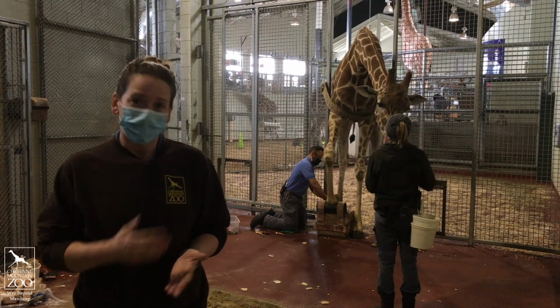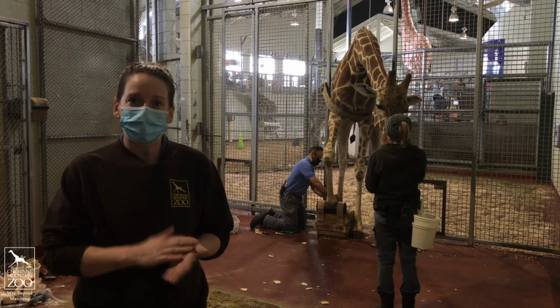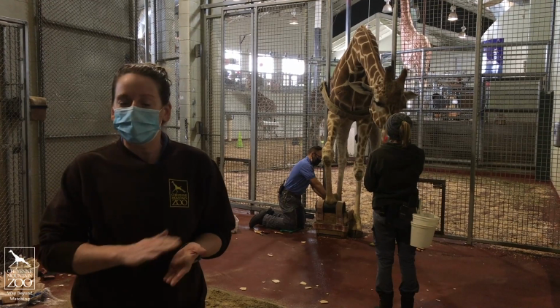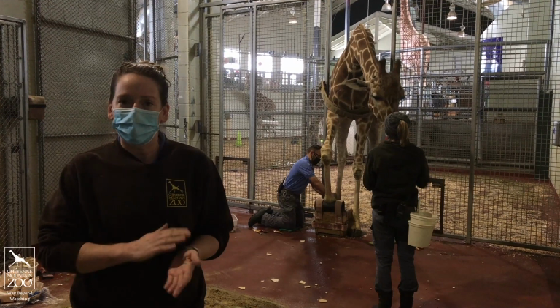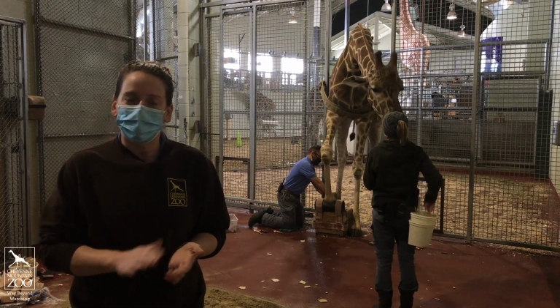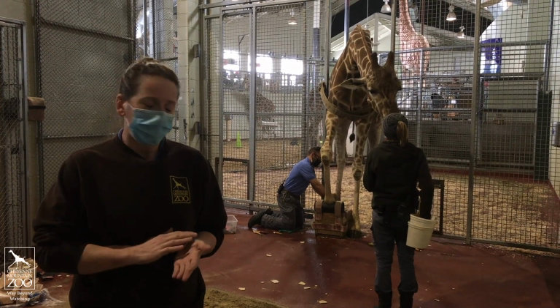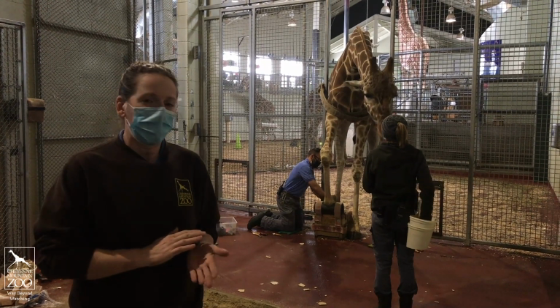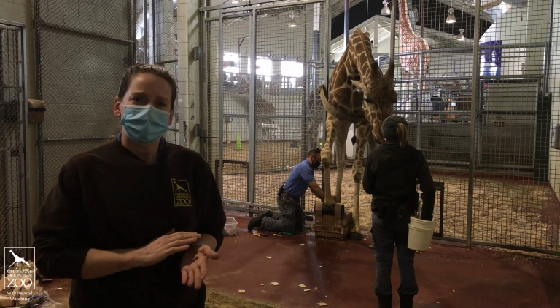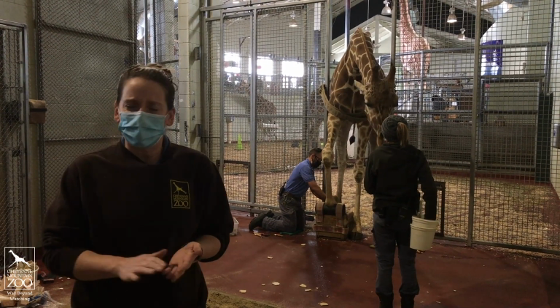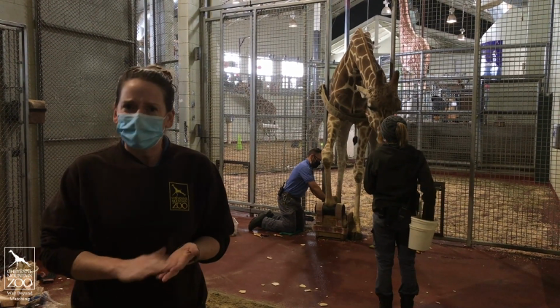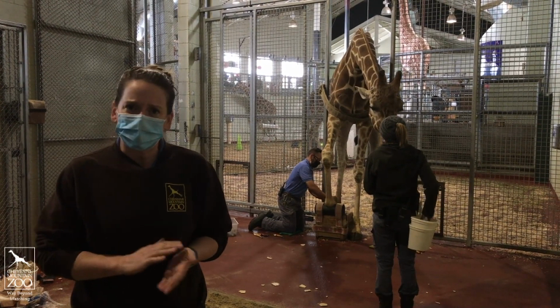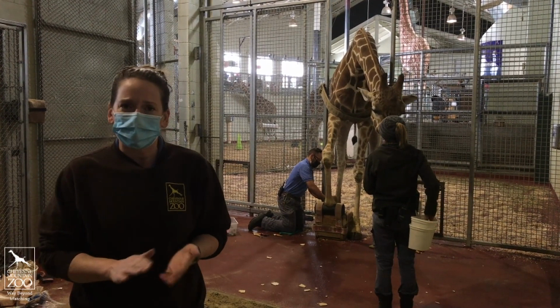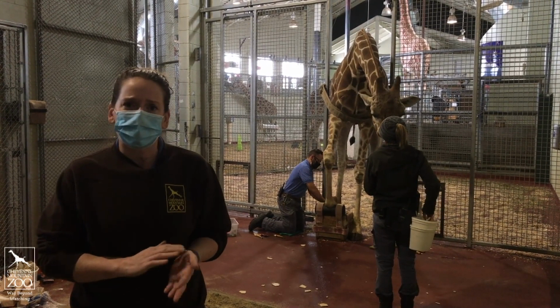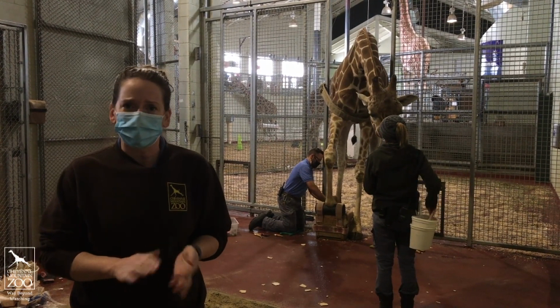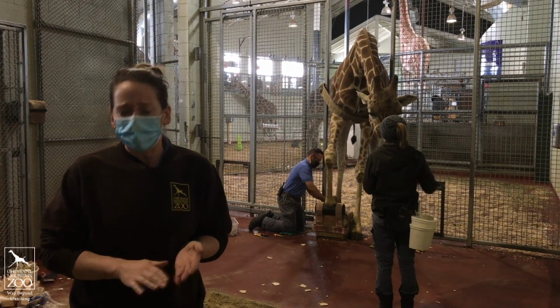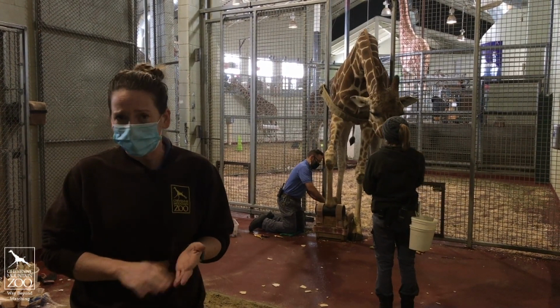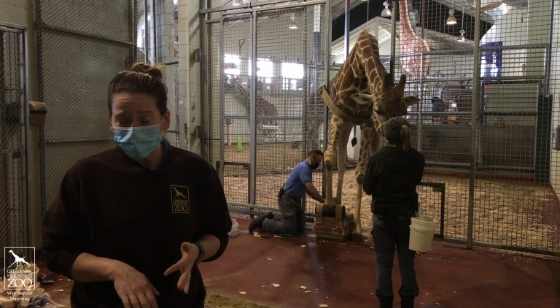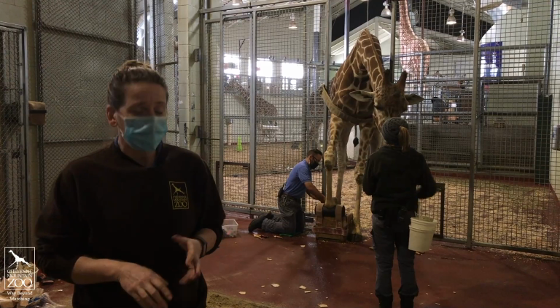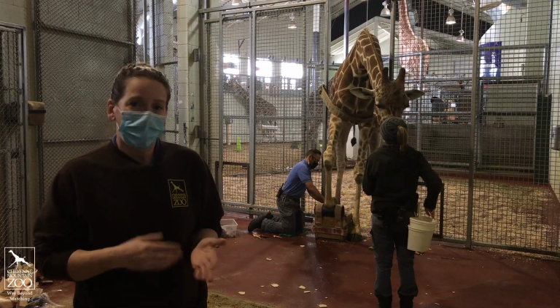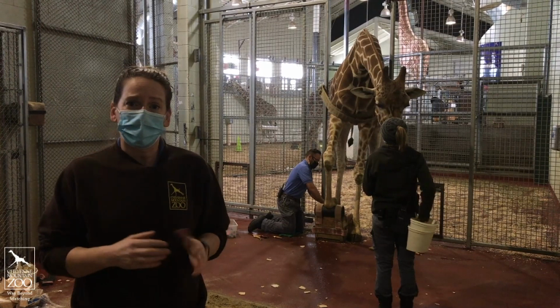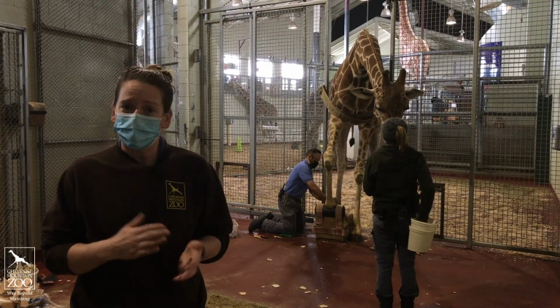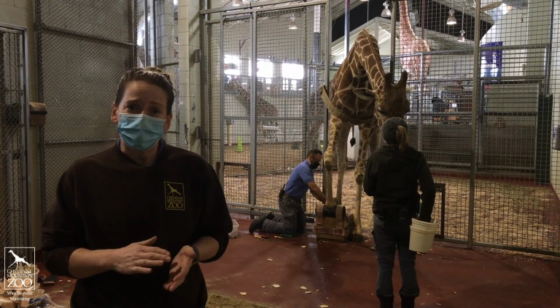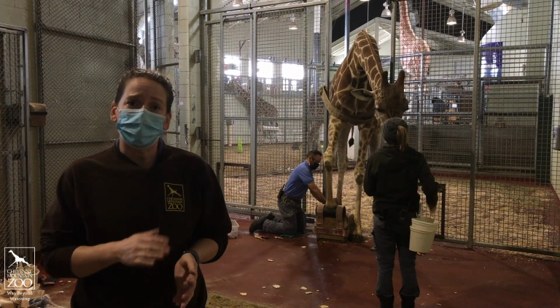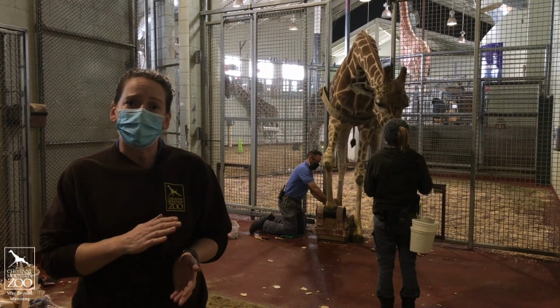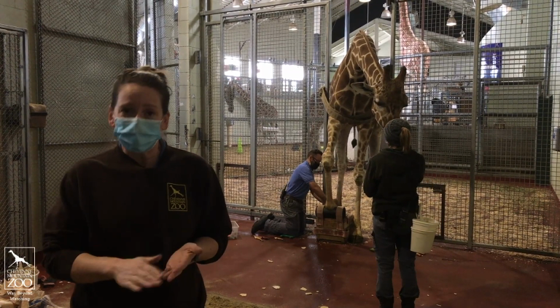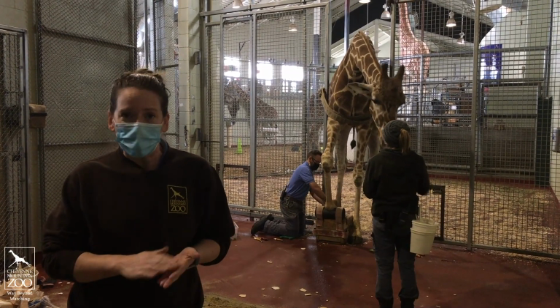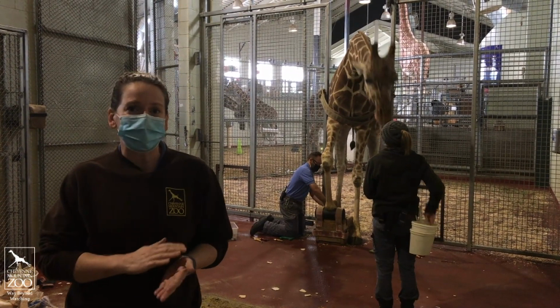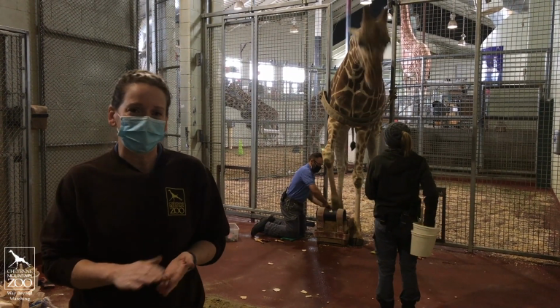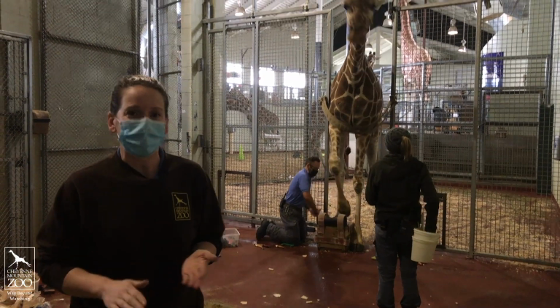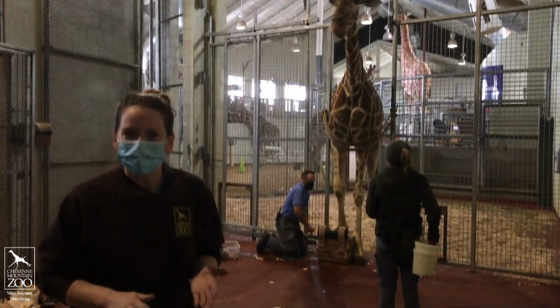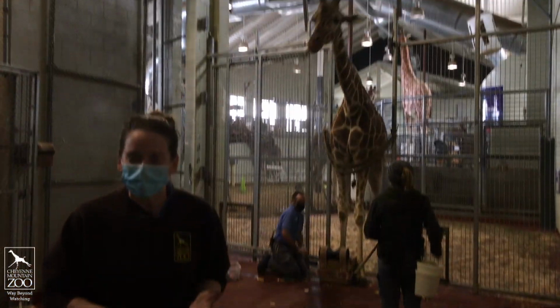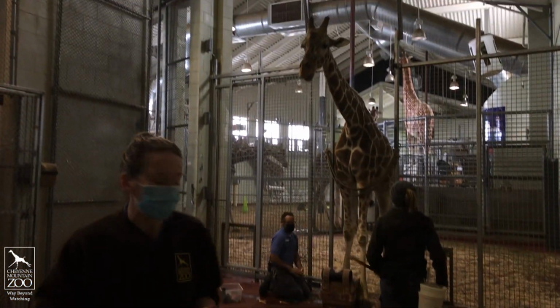He's taking down all the stuff that might get stuck in there — dirt, rocks, things like that — until we get to a nice waxy sole, and that's what we're looking for.